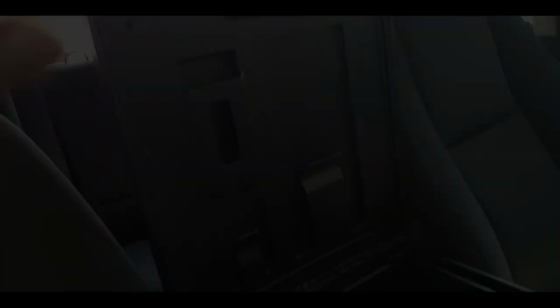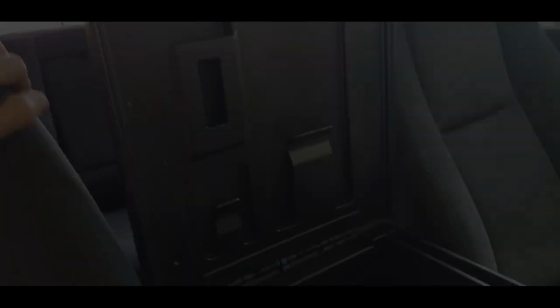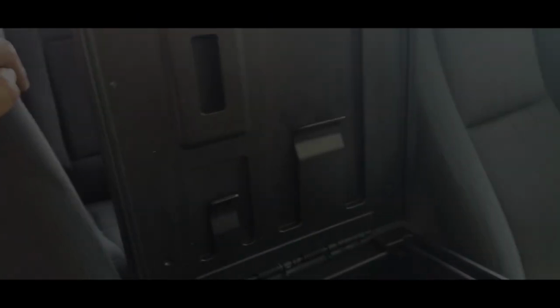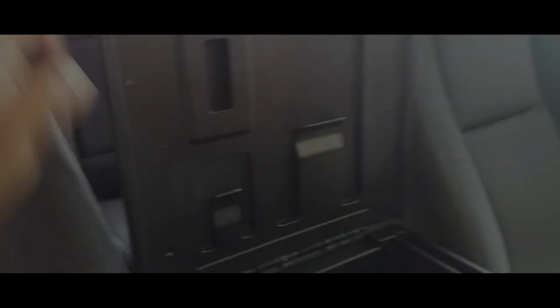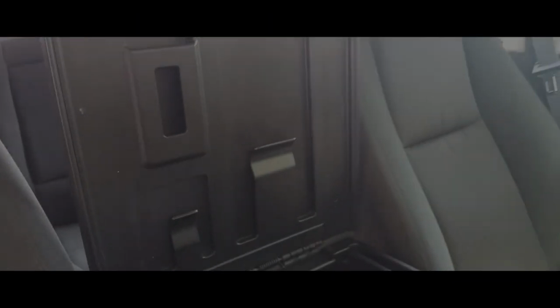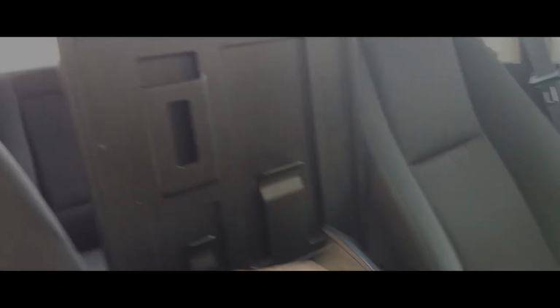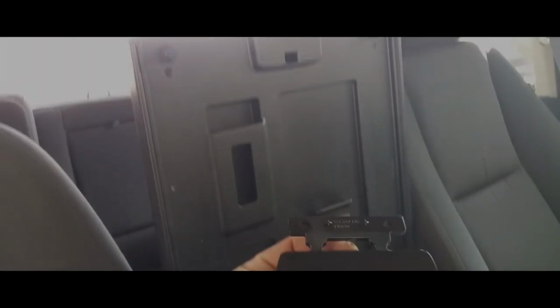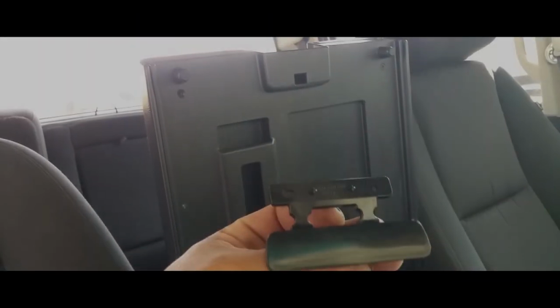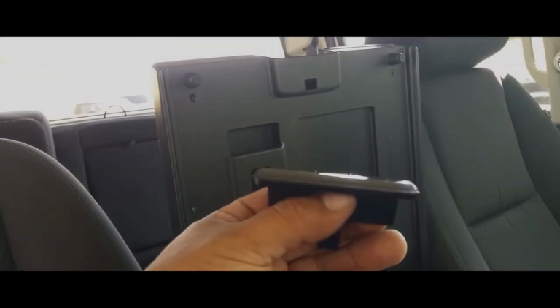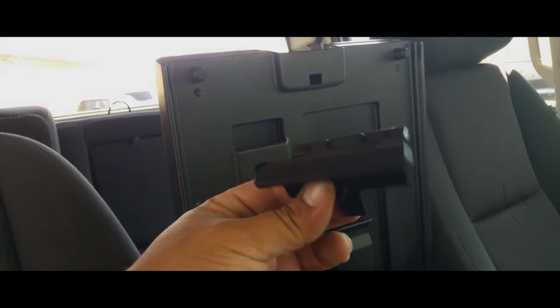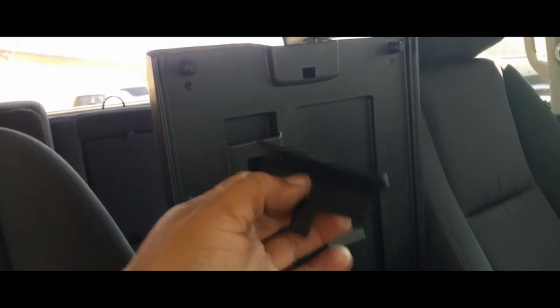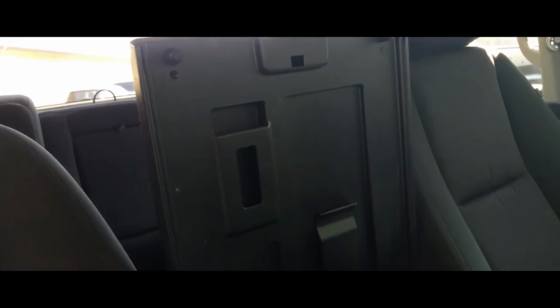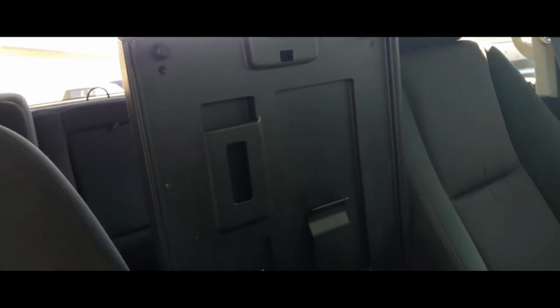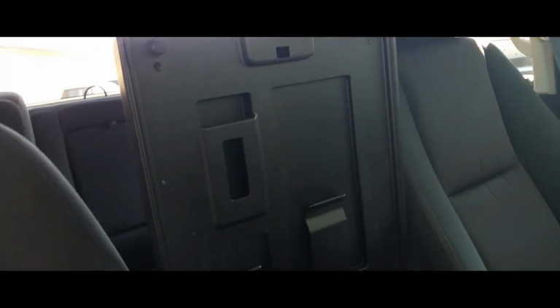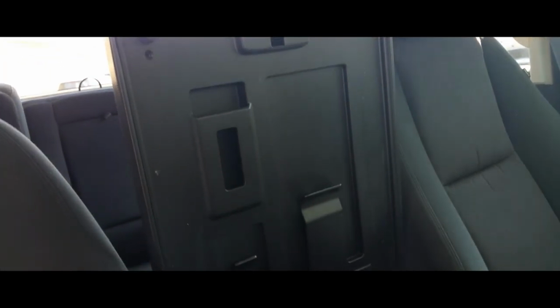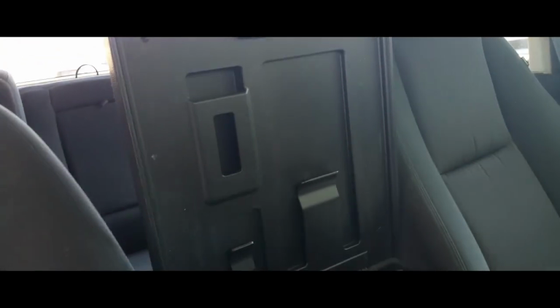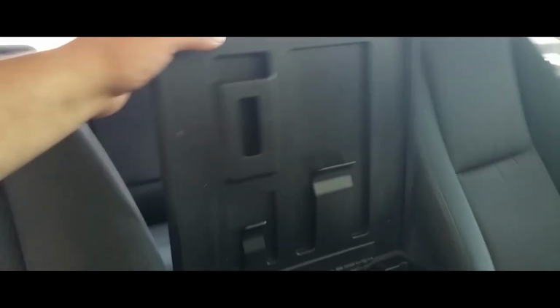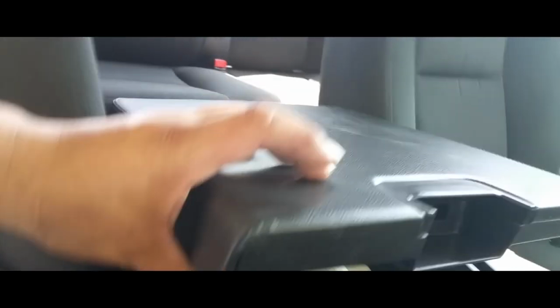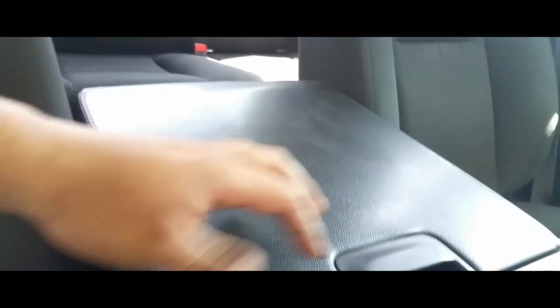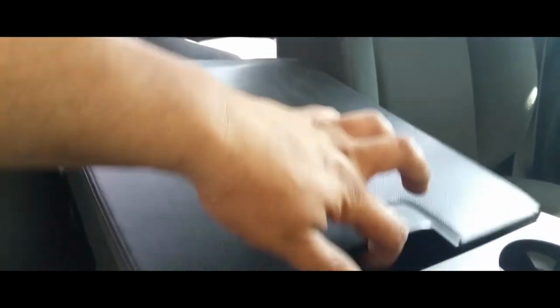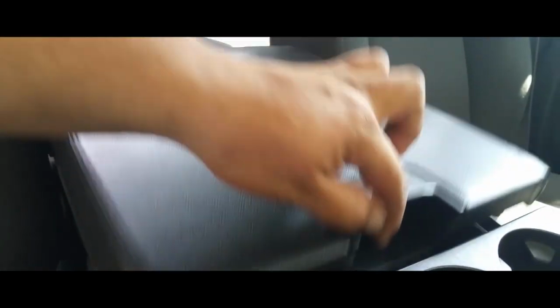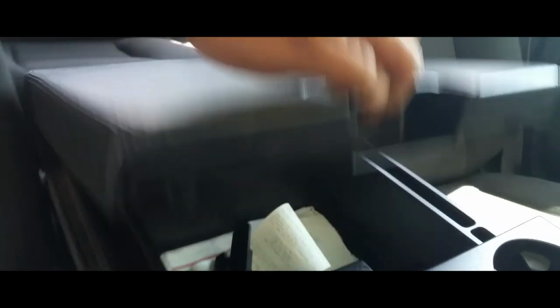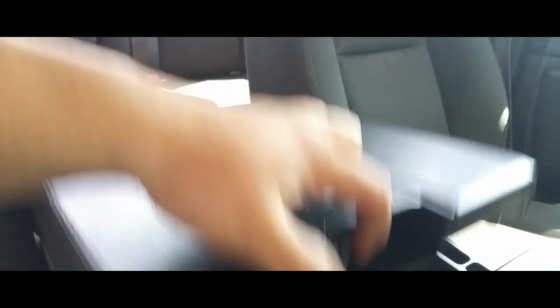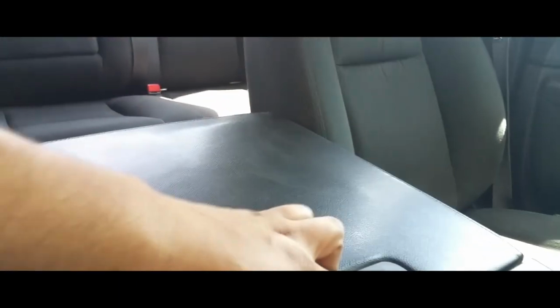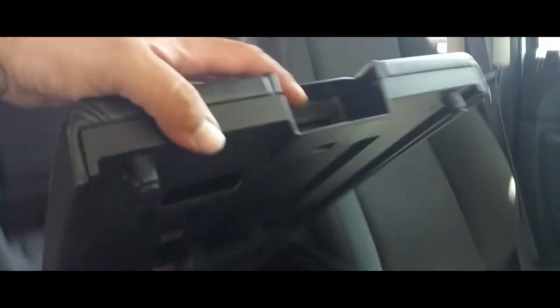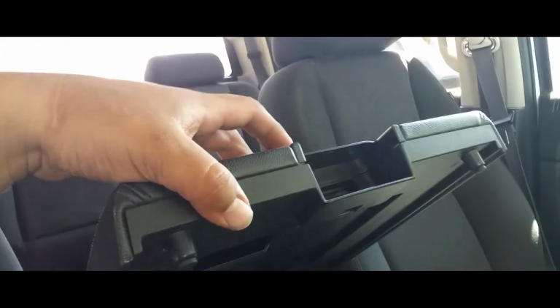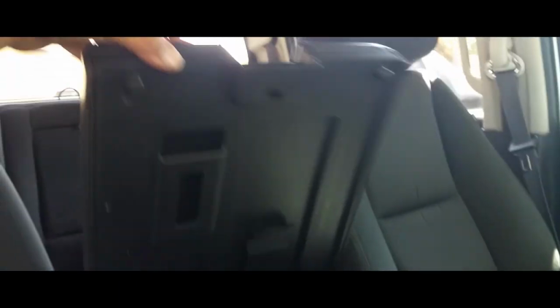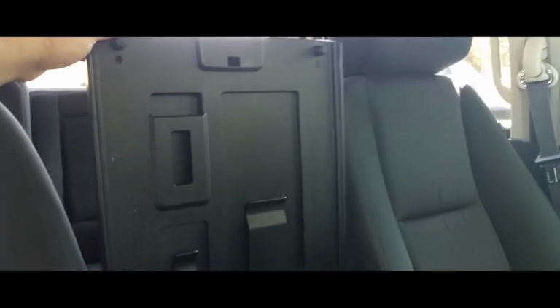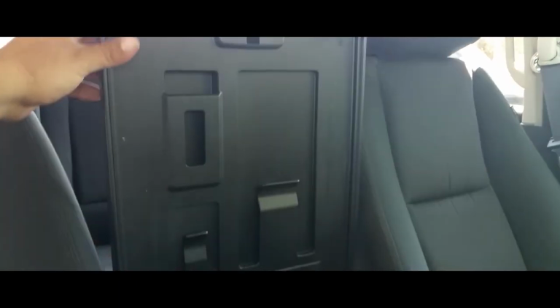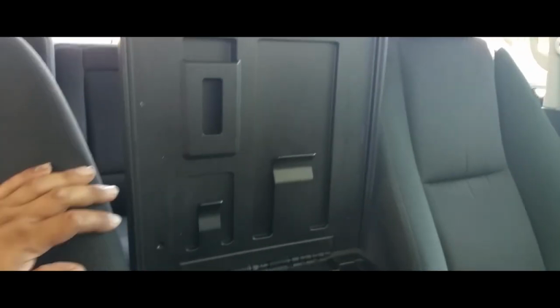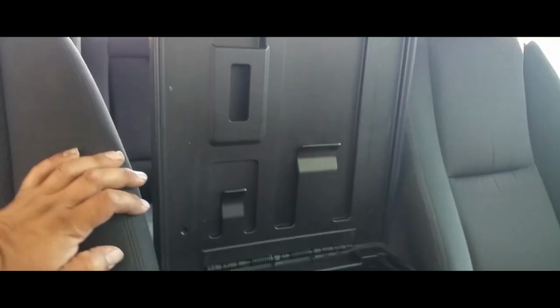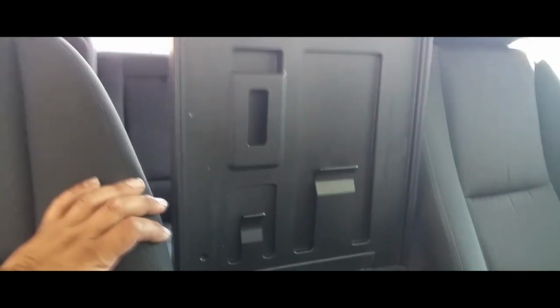Hey YouTube, today I'm going to show you how to replace the little locking handle on a 2013 Chevy Silverado center console. As you can see, it's broken and does not latch, so we're going to replace it.